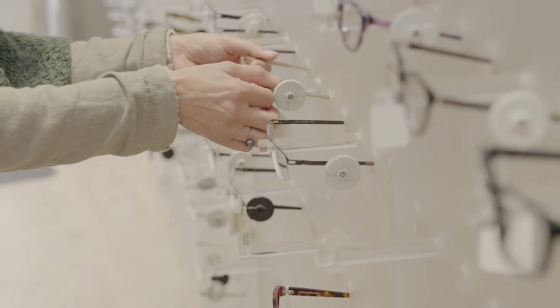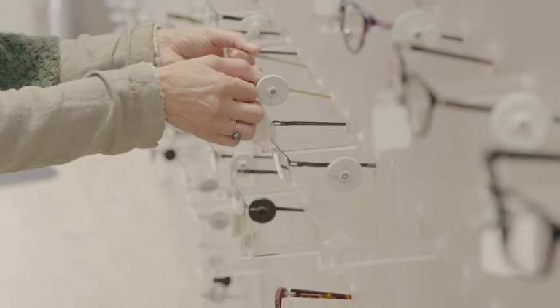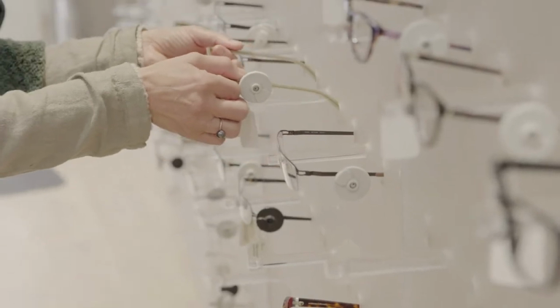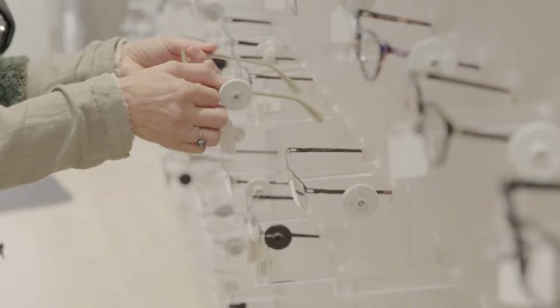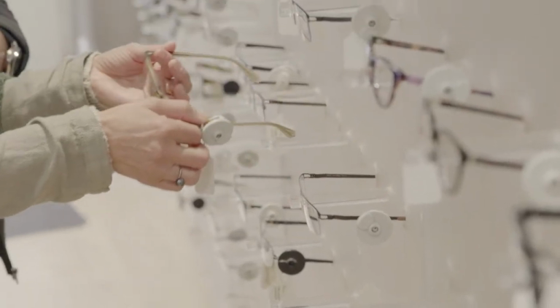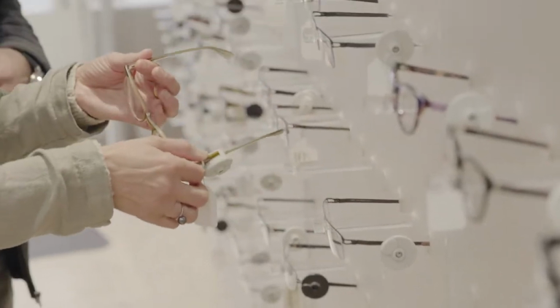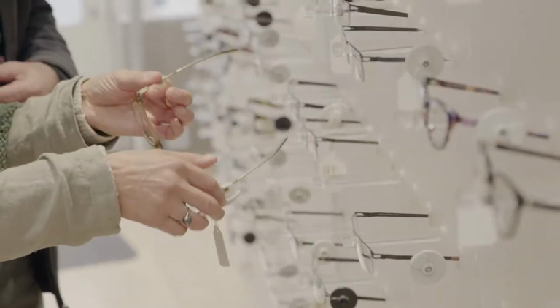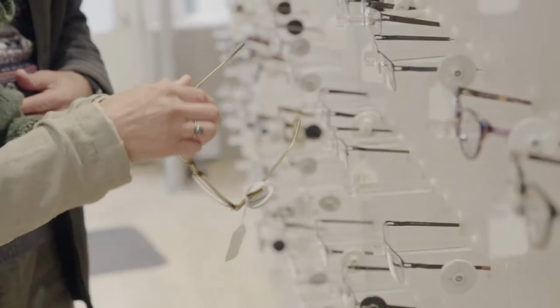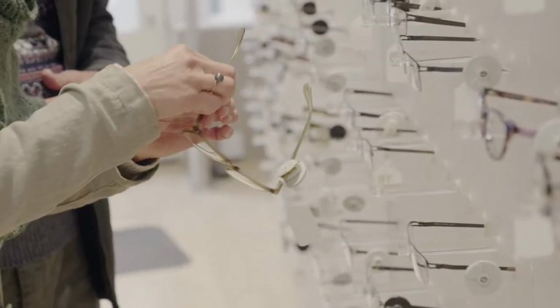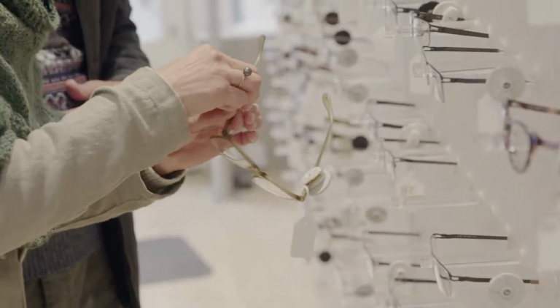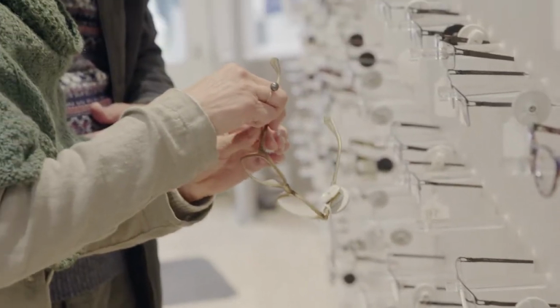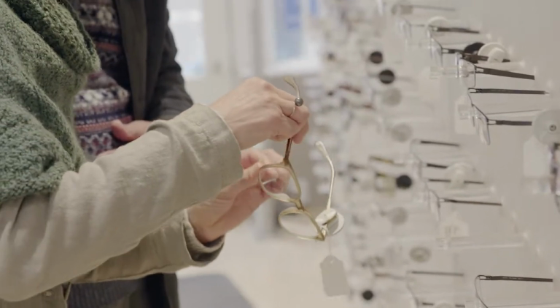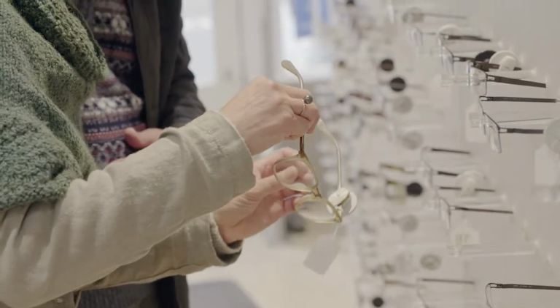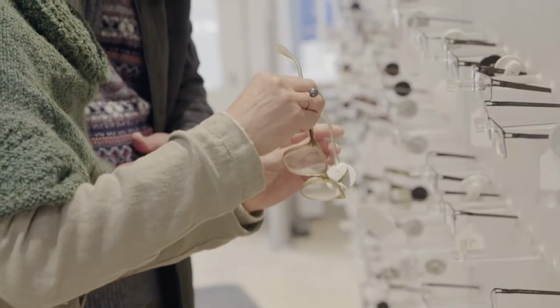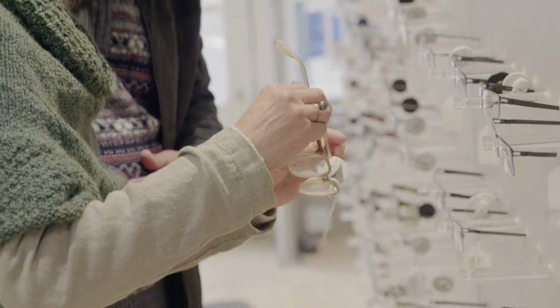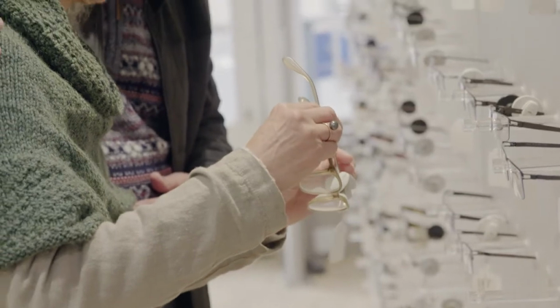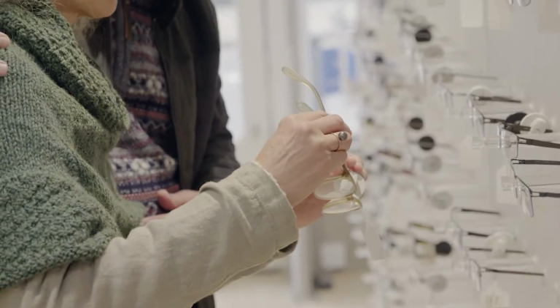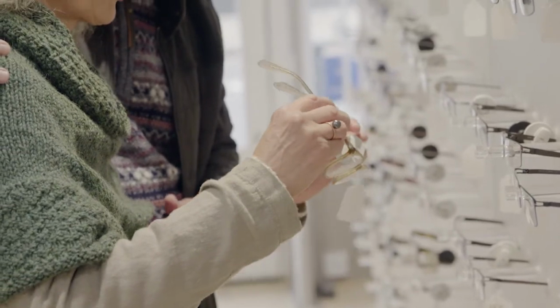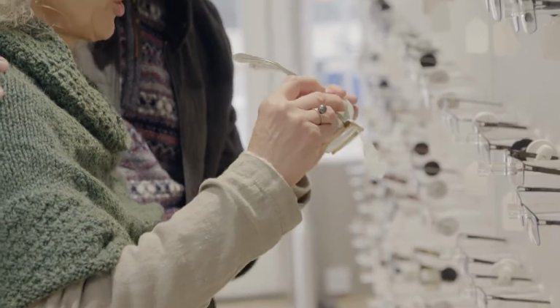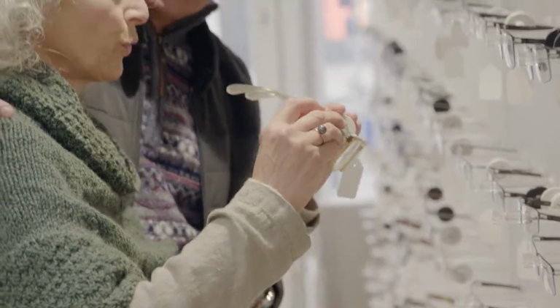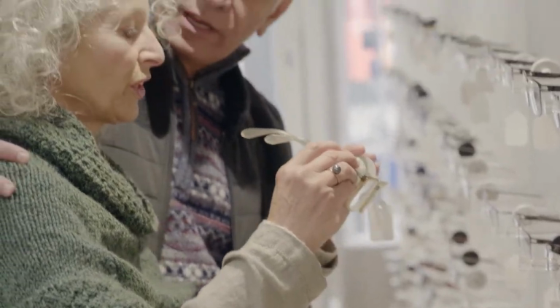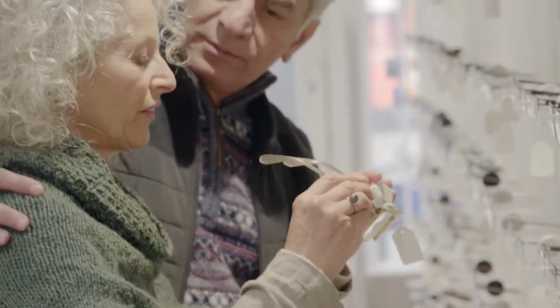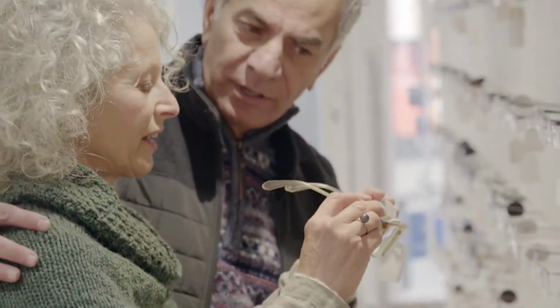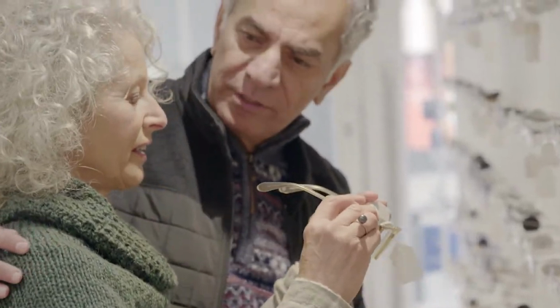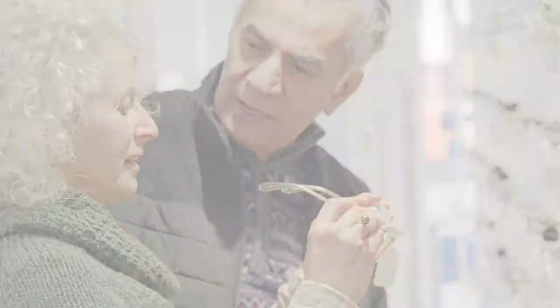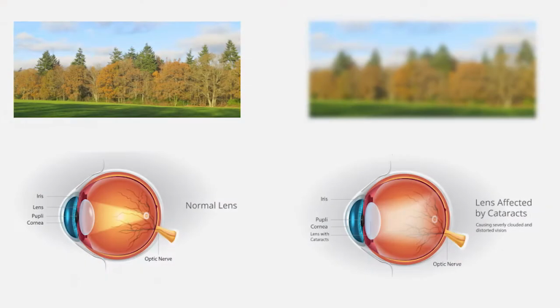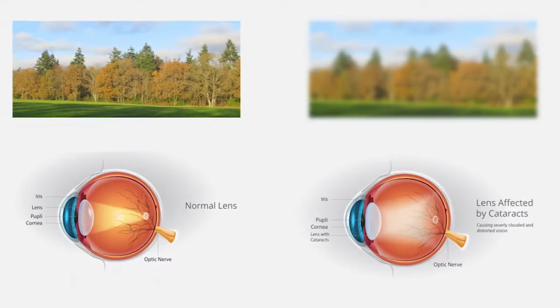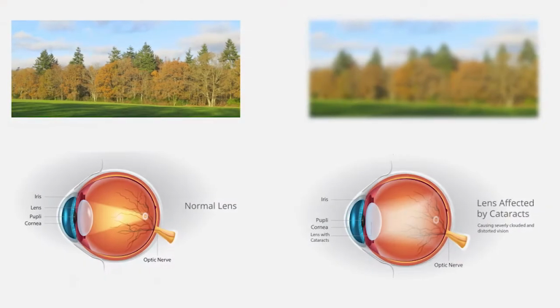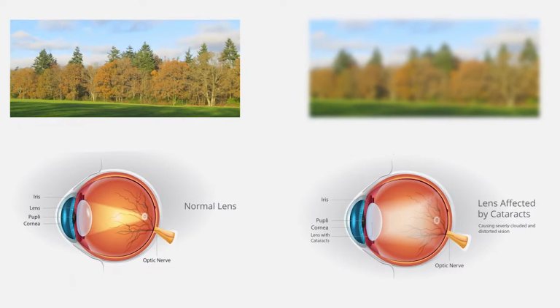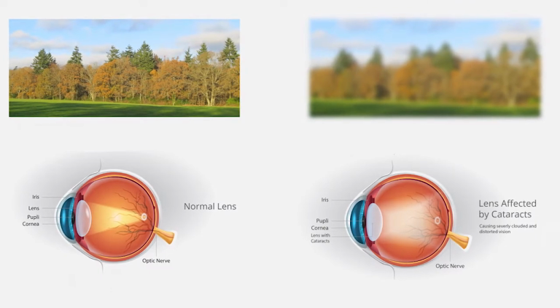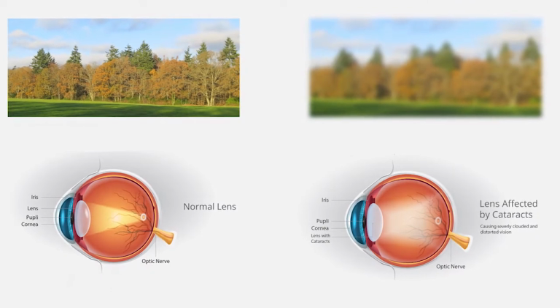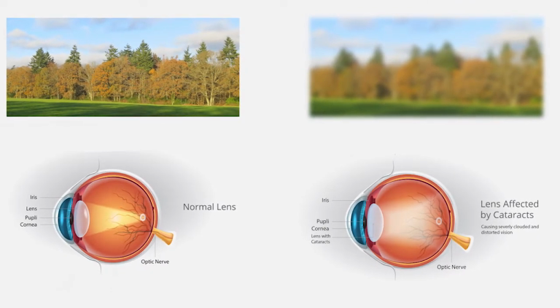Also, it's important to note that if your glasses or contact prescription changes frequently, this could be an early warning sign of cataracts. As cataracts grow over time, they can get larger and also more opaque, which can further blur your vision.